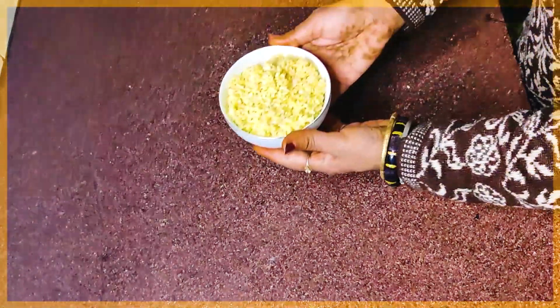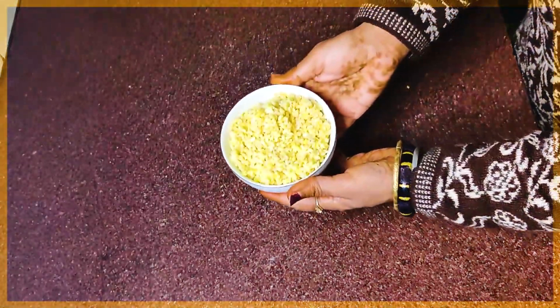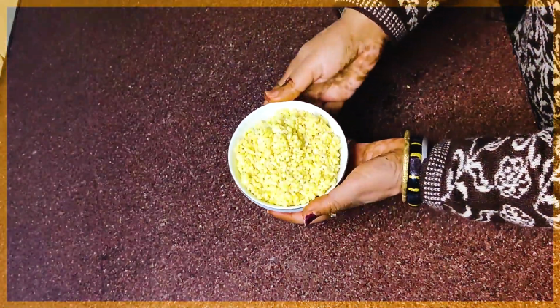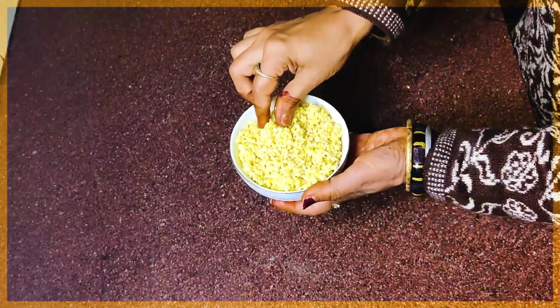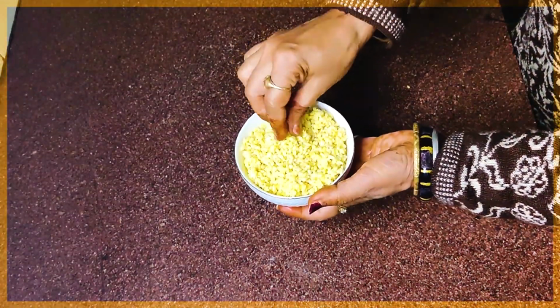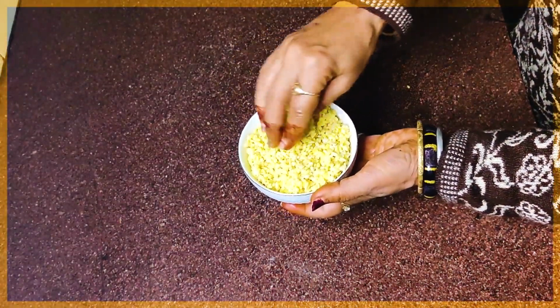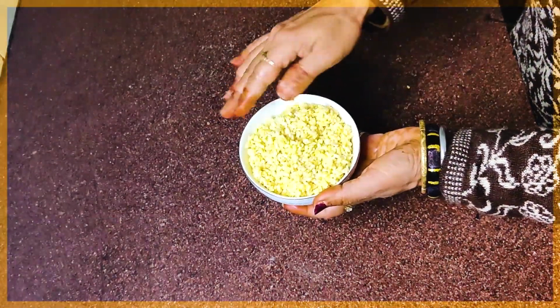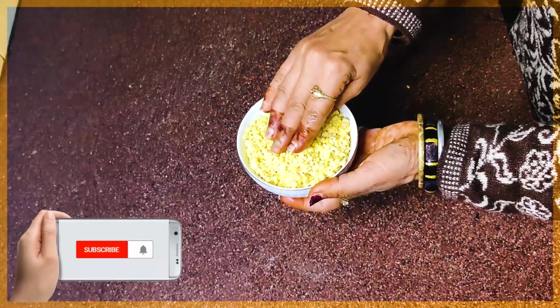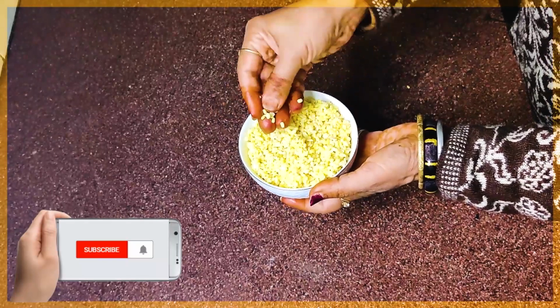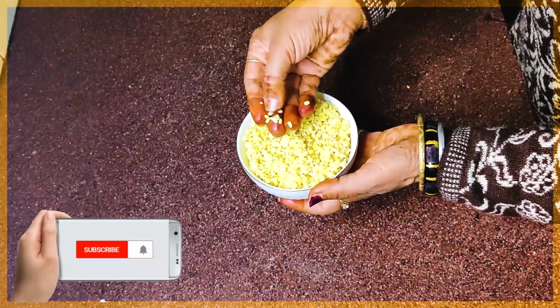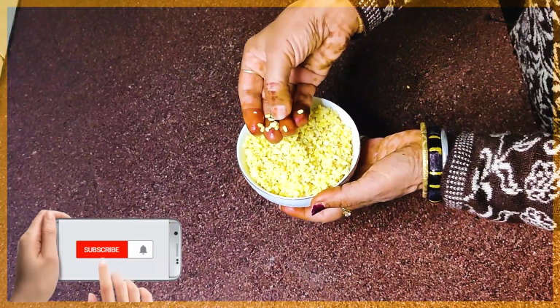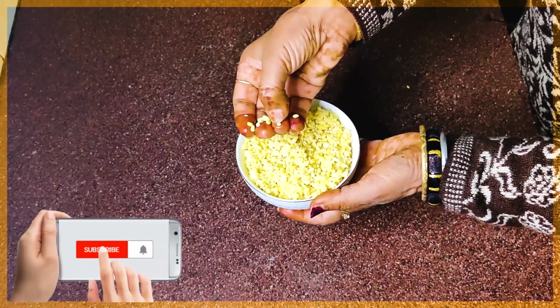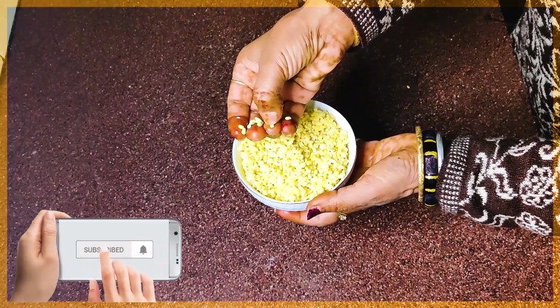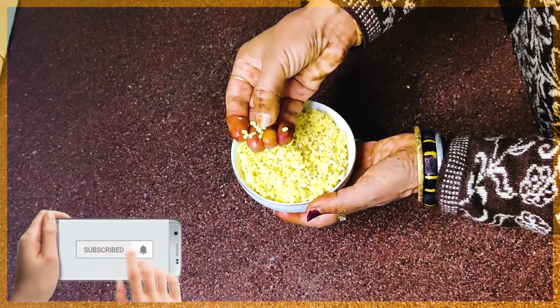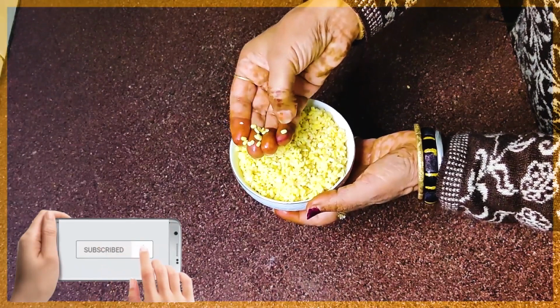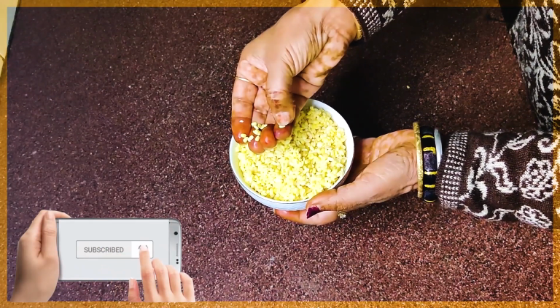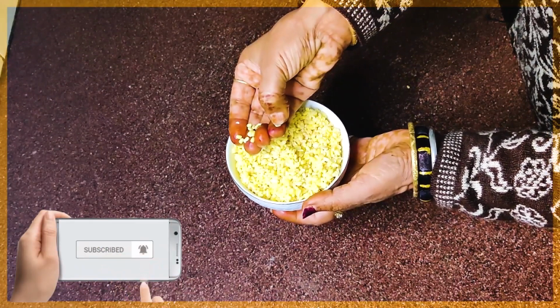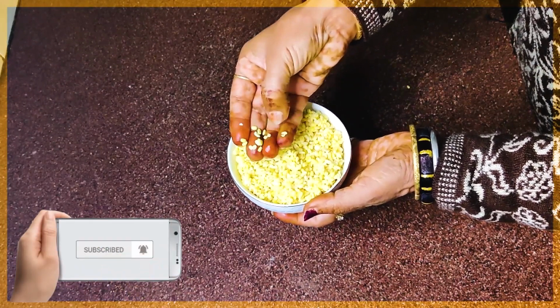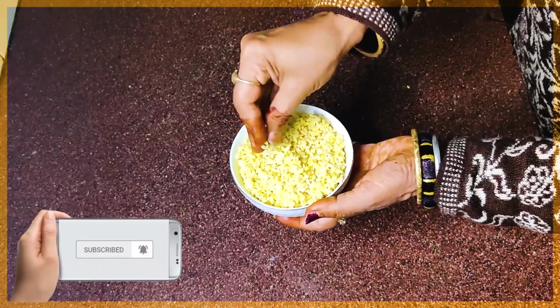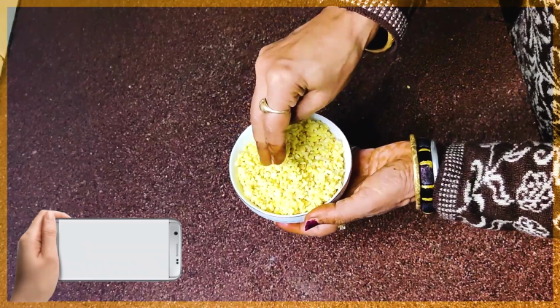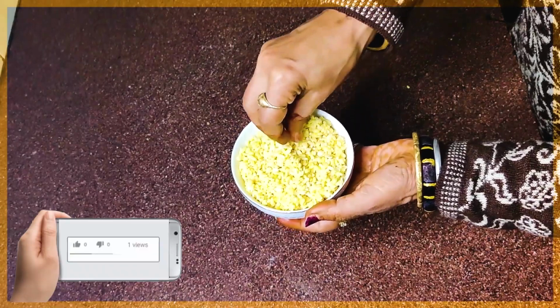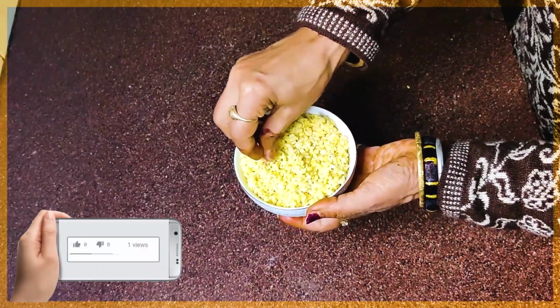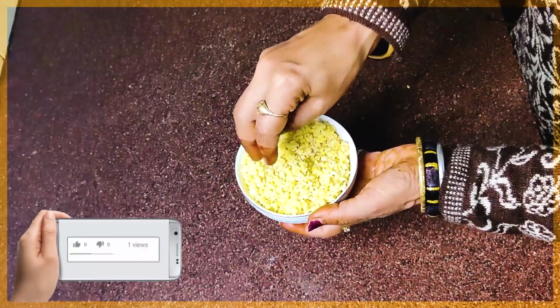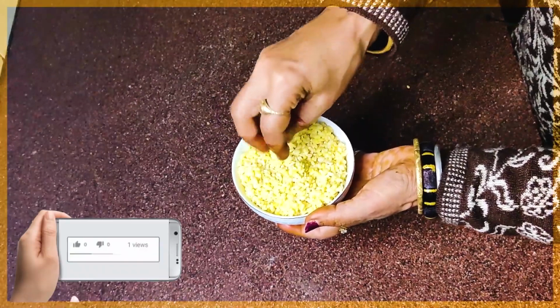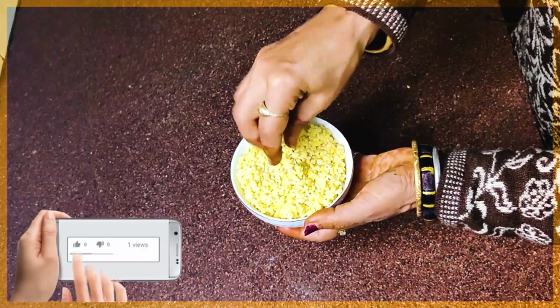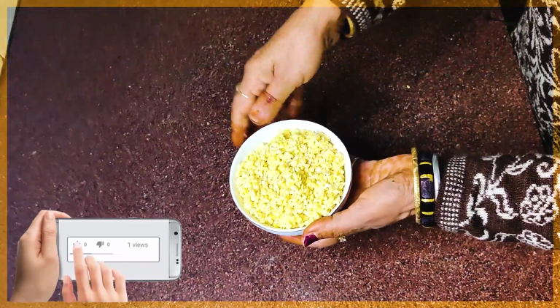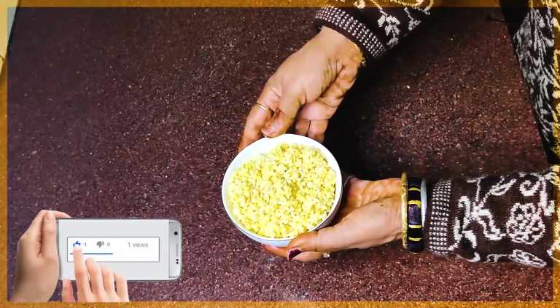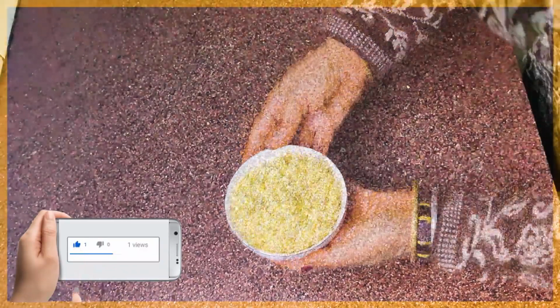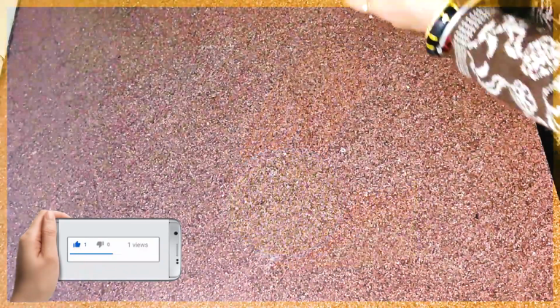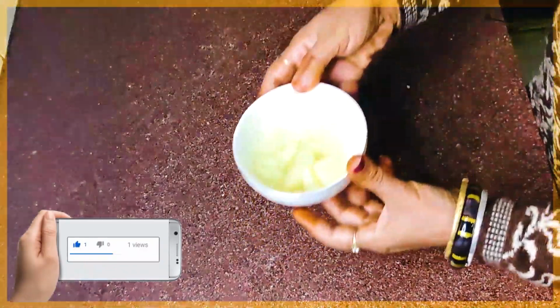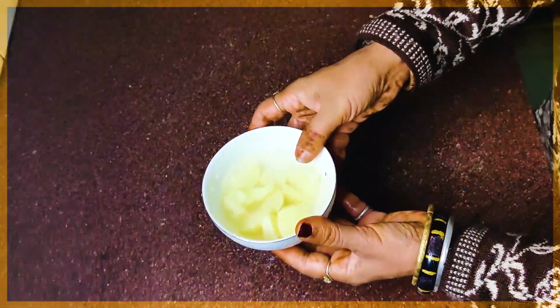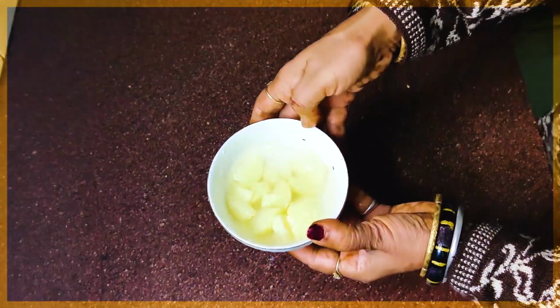We will take about 200 grams of mung dal and soak it for 2-3 hours. After 2-3 hours, we will check that the mung dal has soaked properly. If it is not, we will cut and prepare the mung dal.